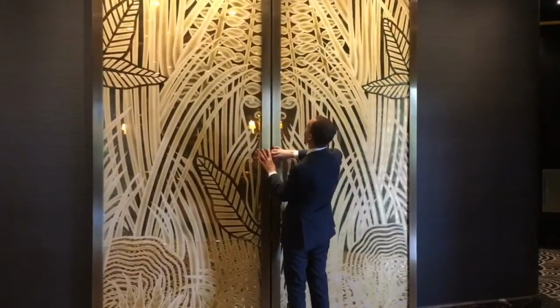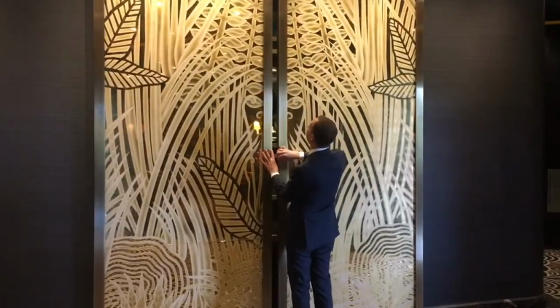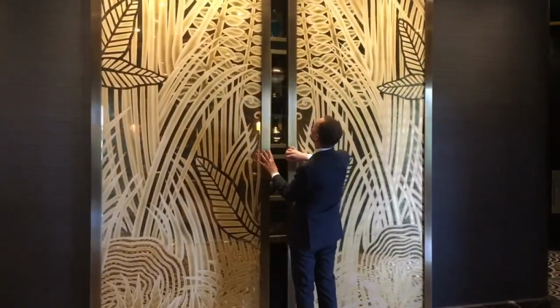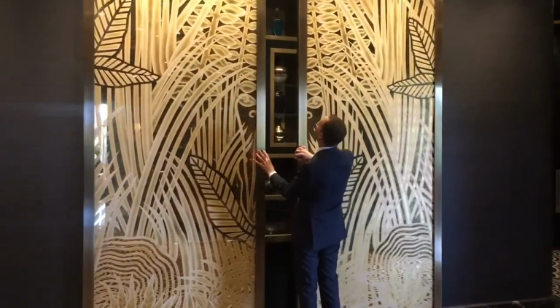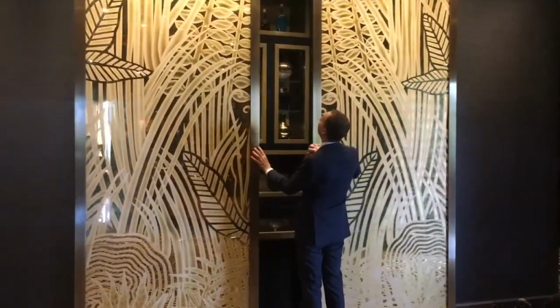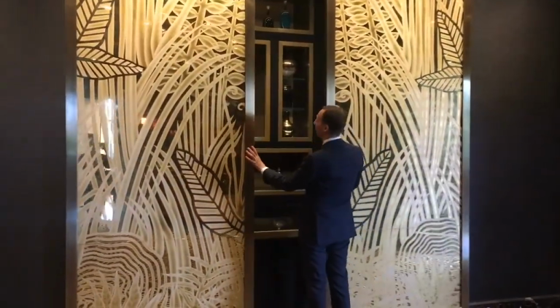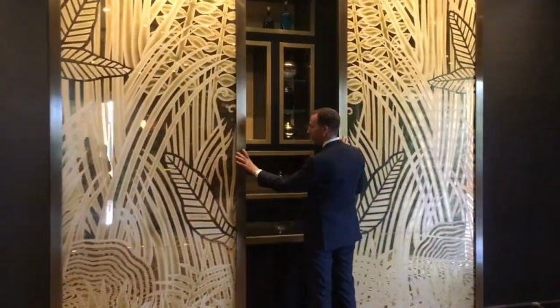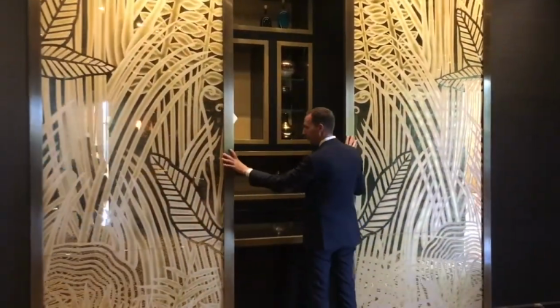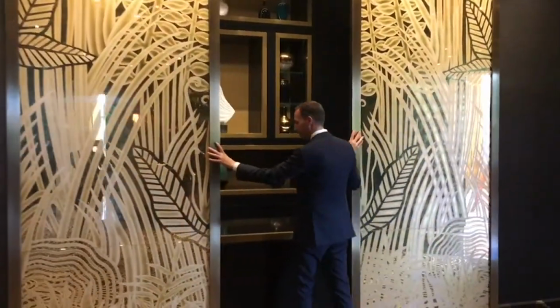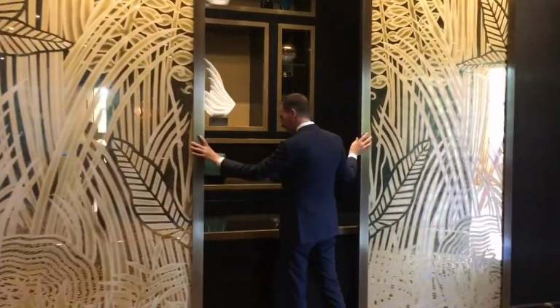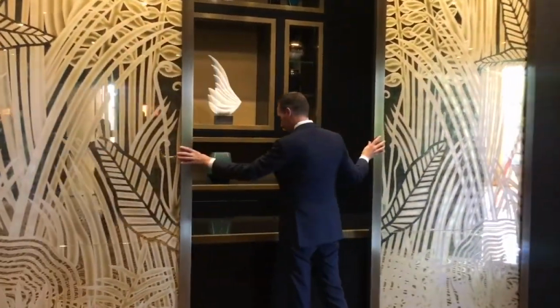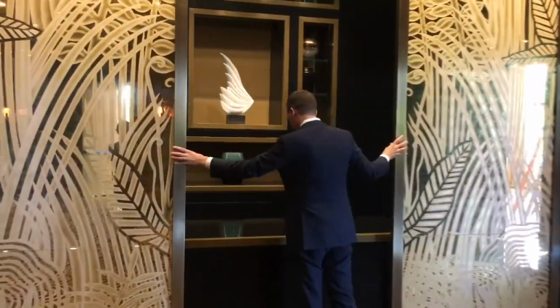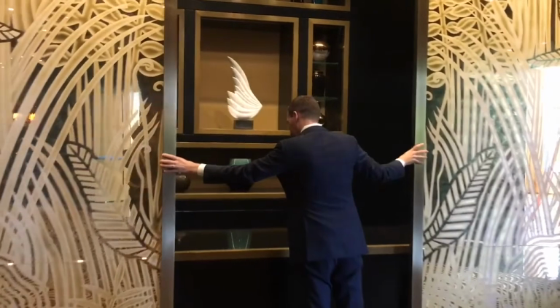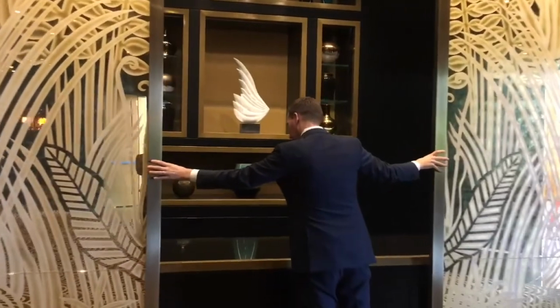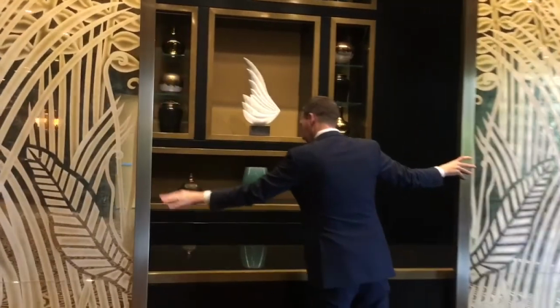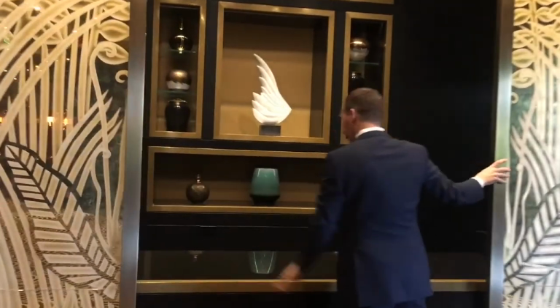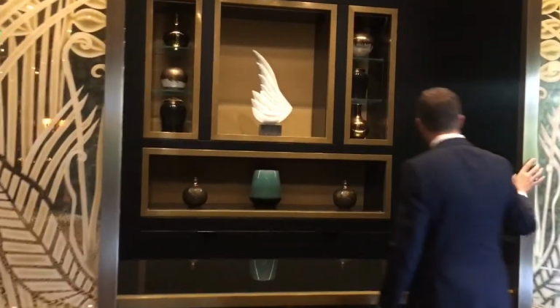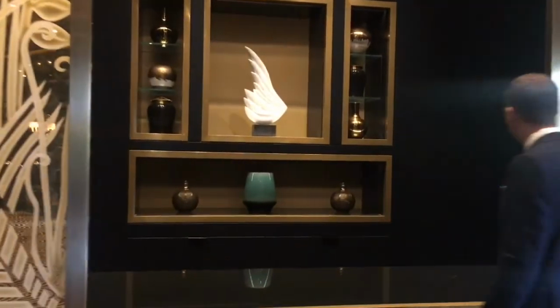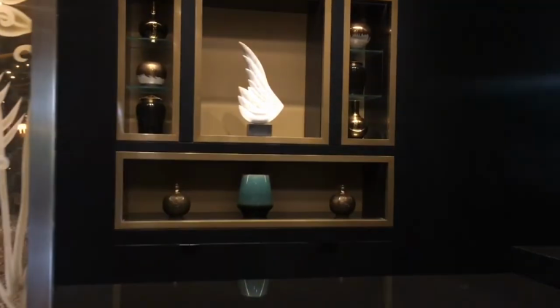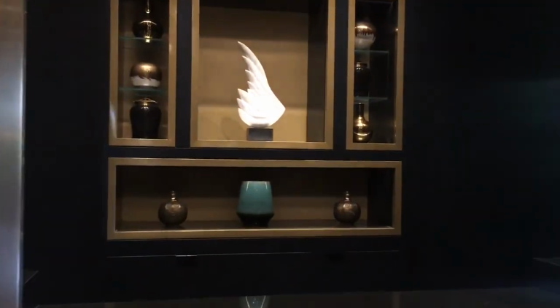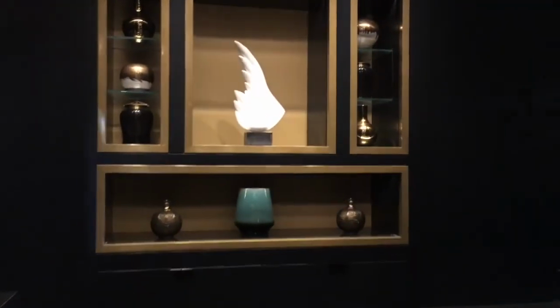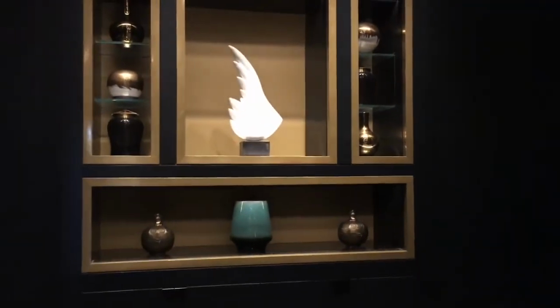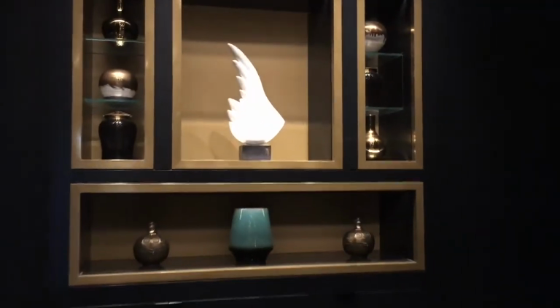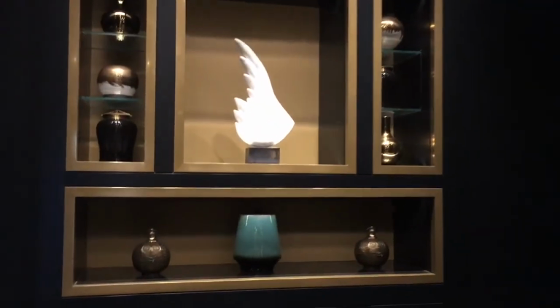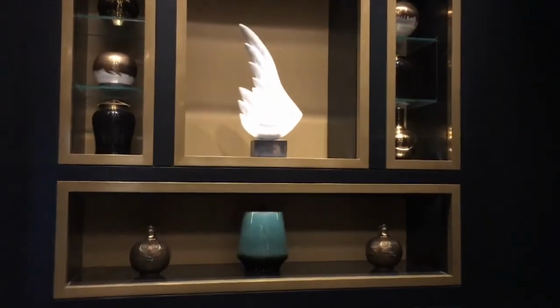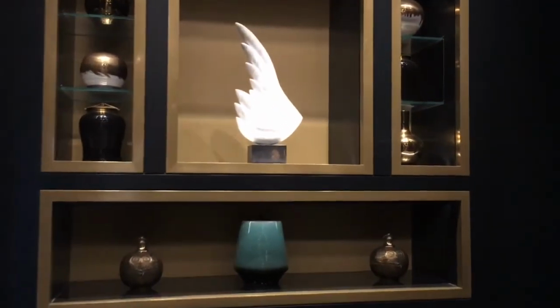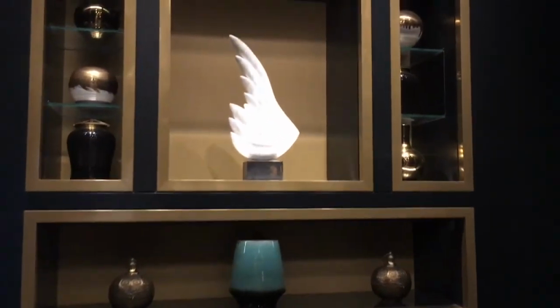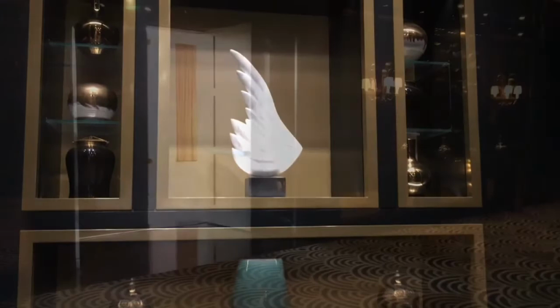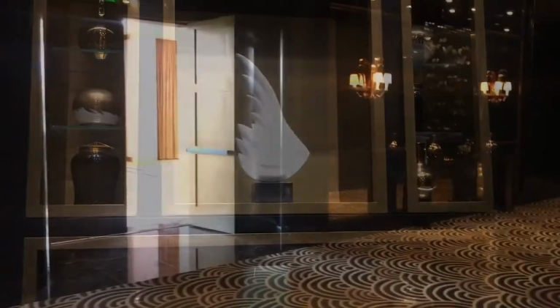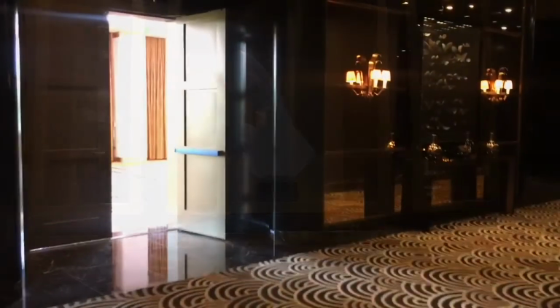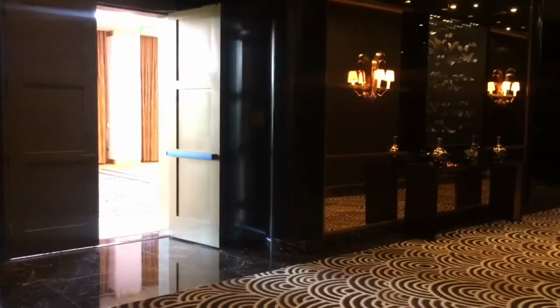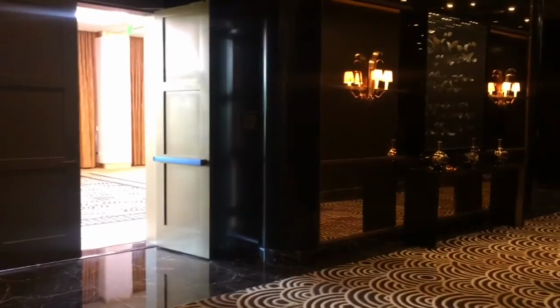Behind these double doors you'll see a unique take on the bar. The bar is located here and you'll see a beautiful collection of very simple lines and well-rounded artwork.